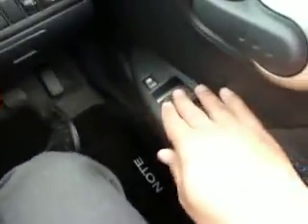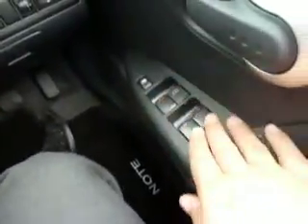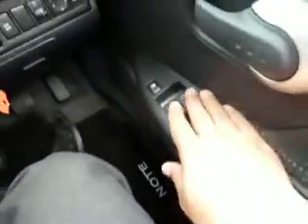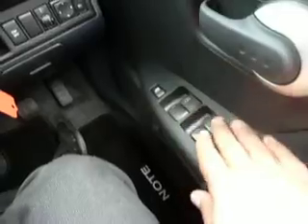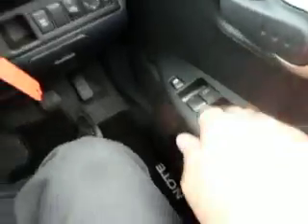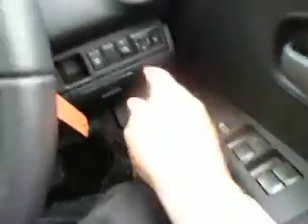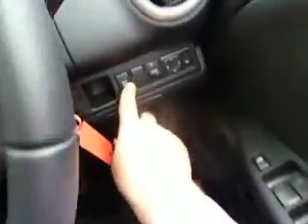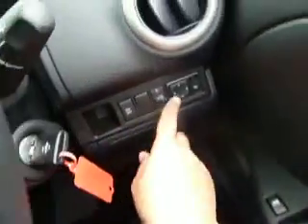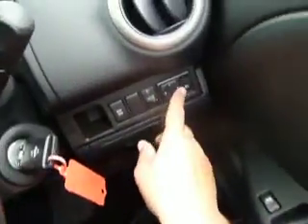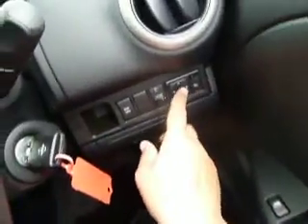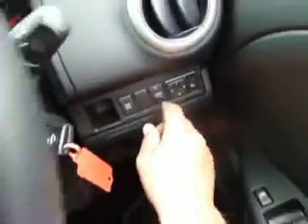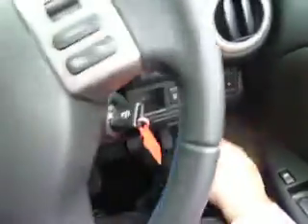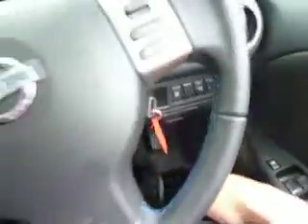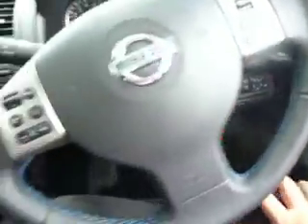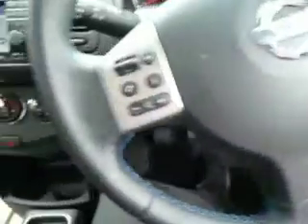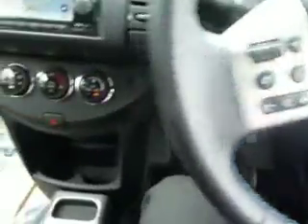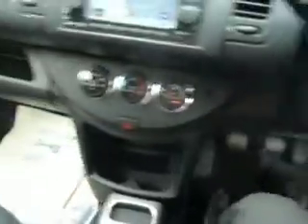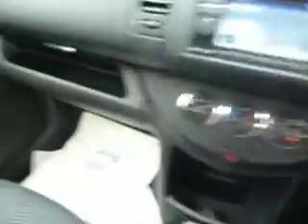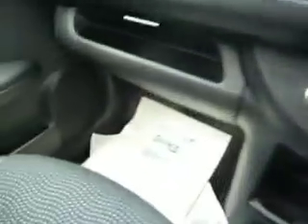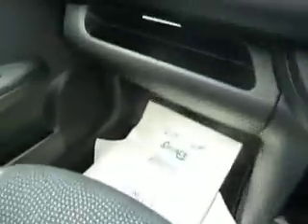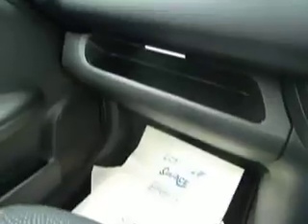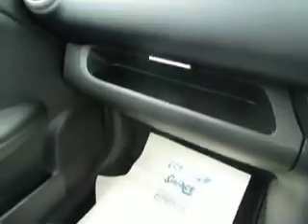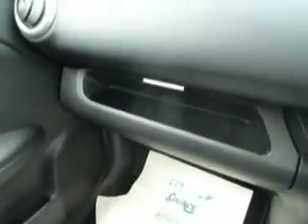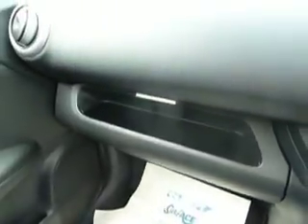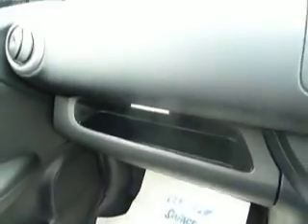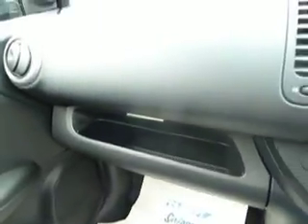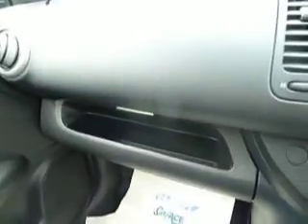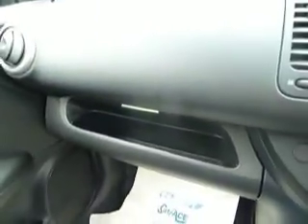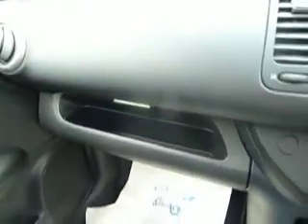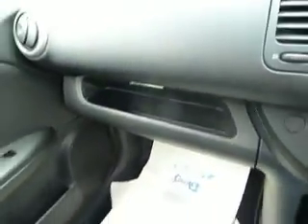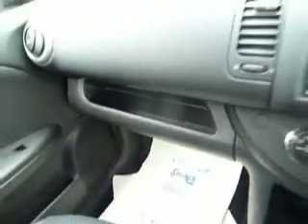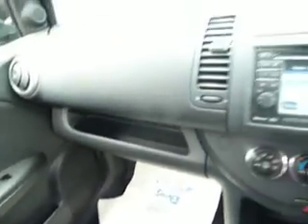You also get front and rear electric windows, electric door mirrors, and a great glove box which is even air conditioned — so in the summer you can pop food in there and it keeps it nice and cool.